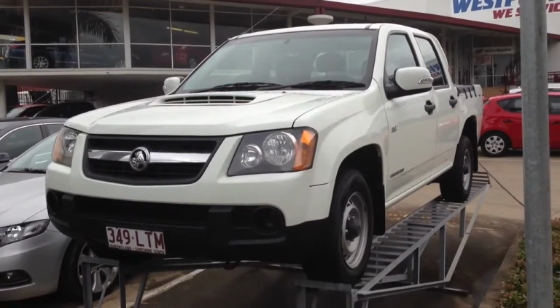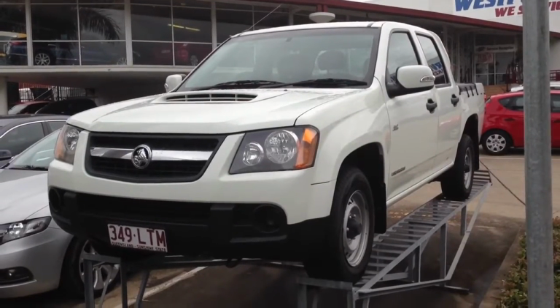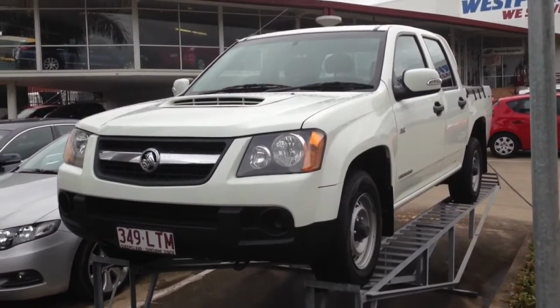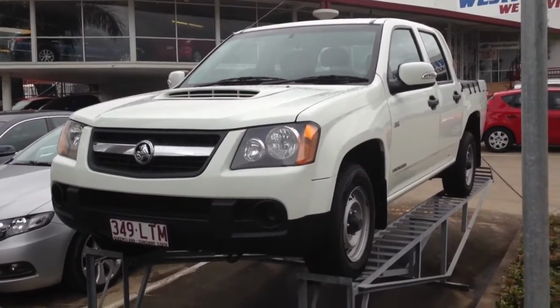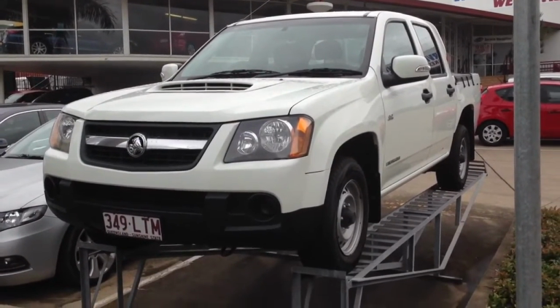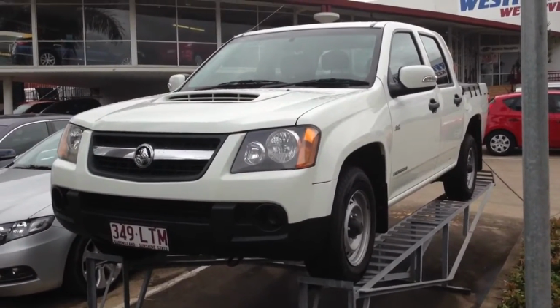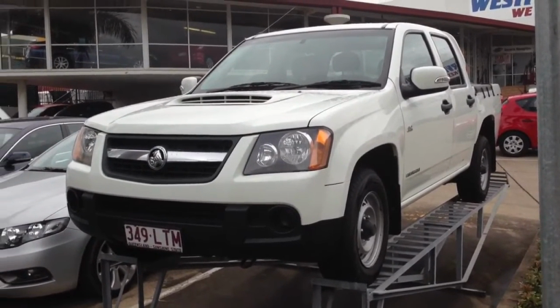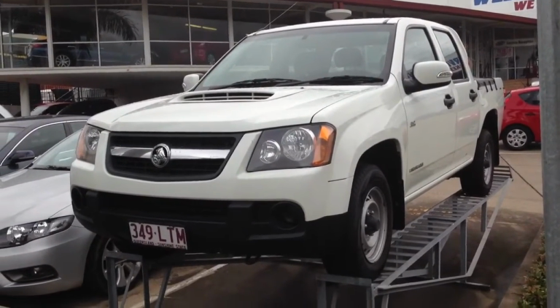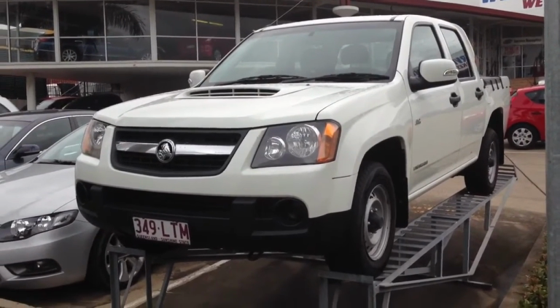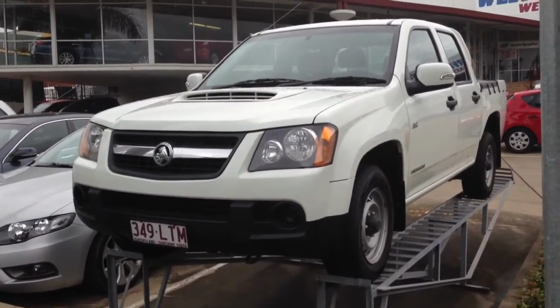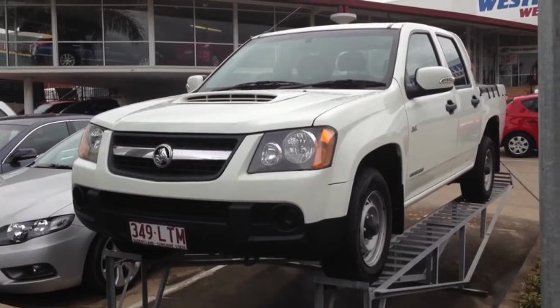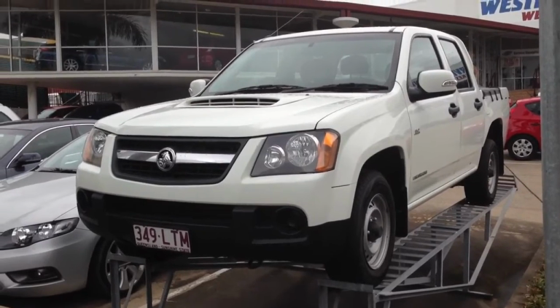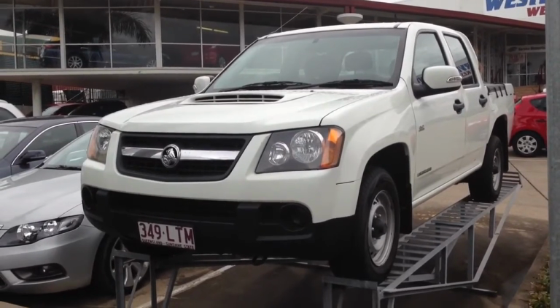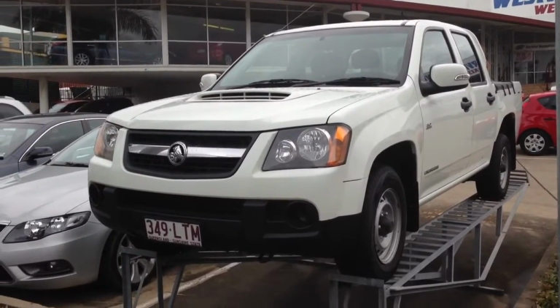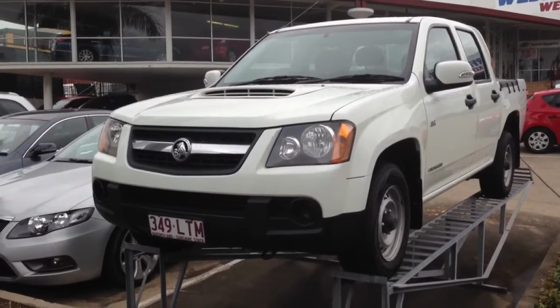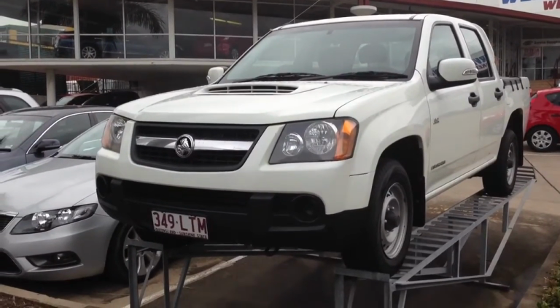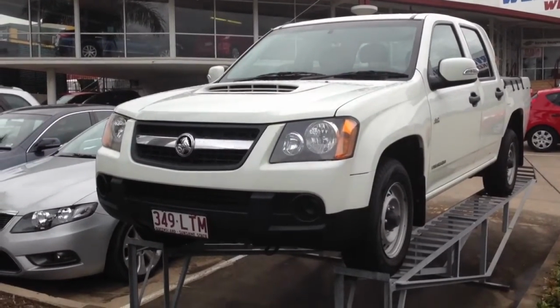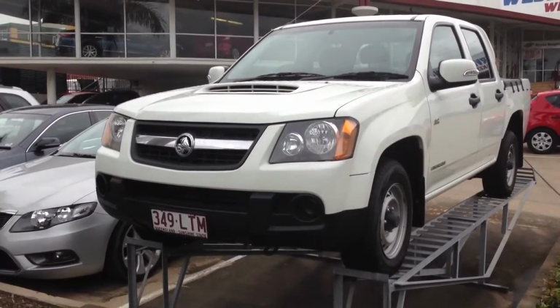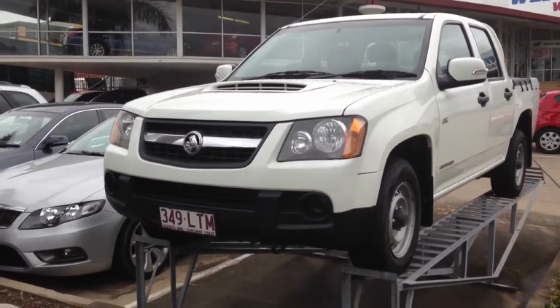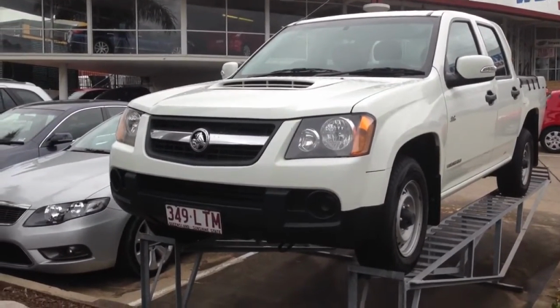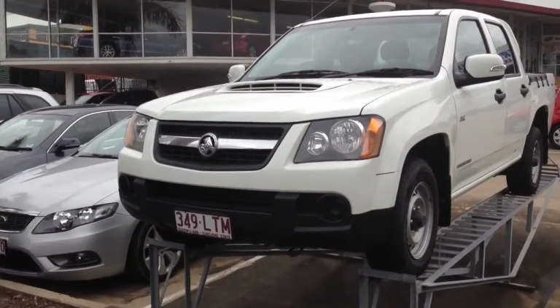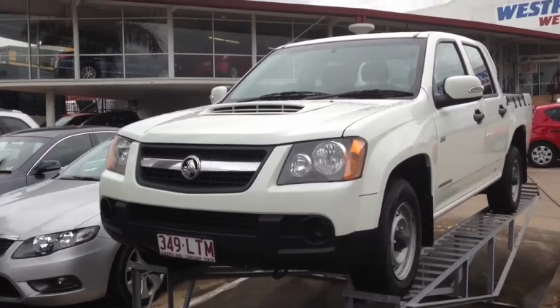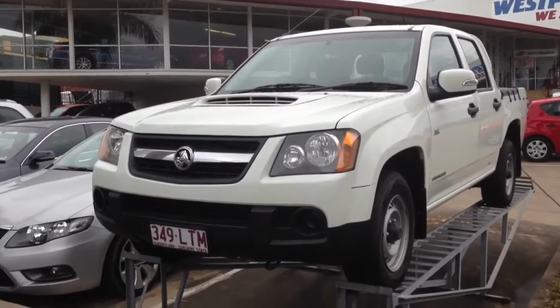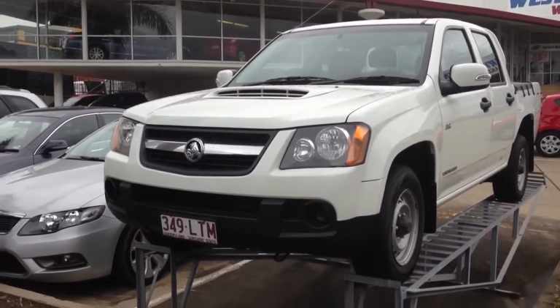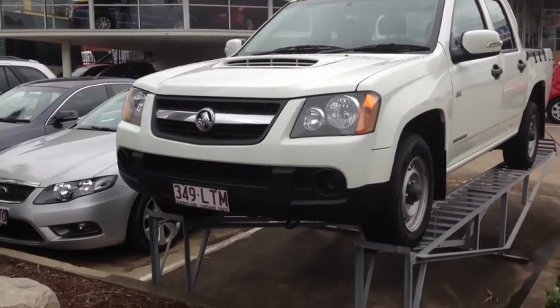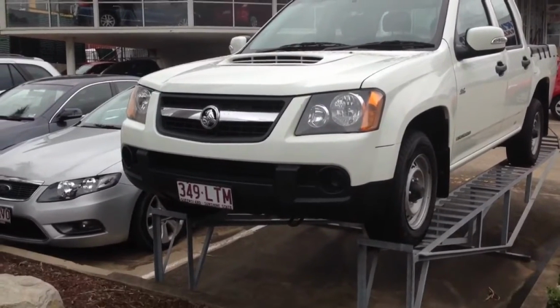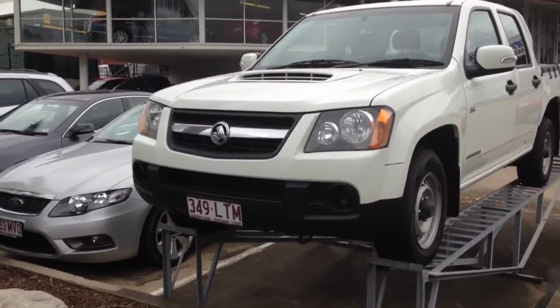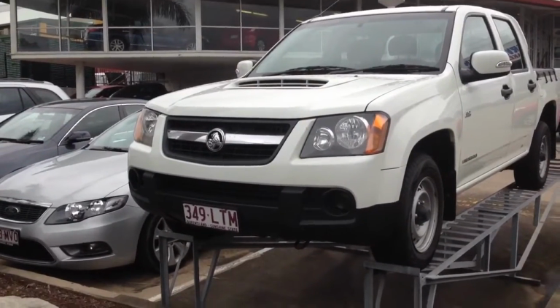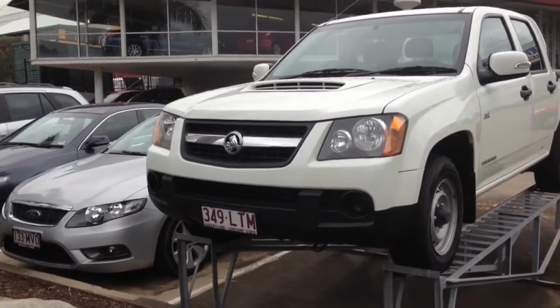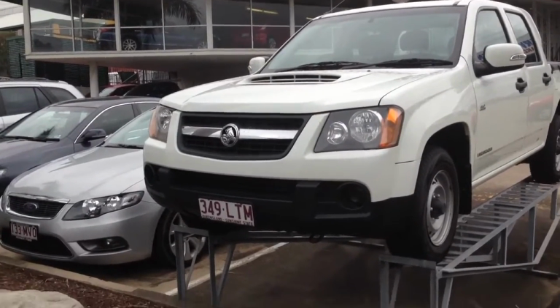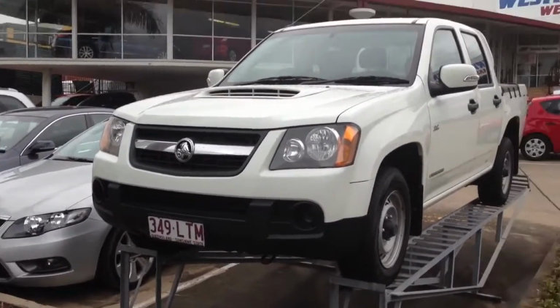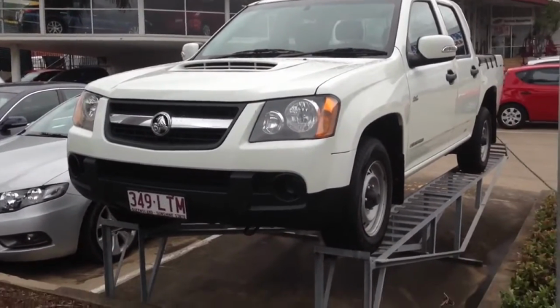Hi there Michael. It's Cory here from West Point Autos. Just giving you that quick video tour on our Holden Colorado we have down here. In the video tour, I'll give you a quick rundown of the exterior condition of the car, and also the interior and the service history.